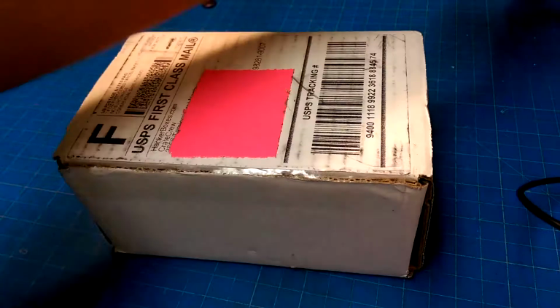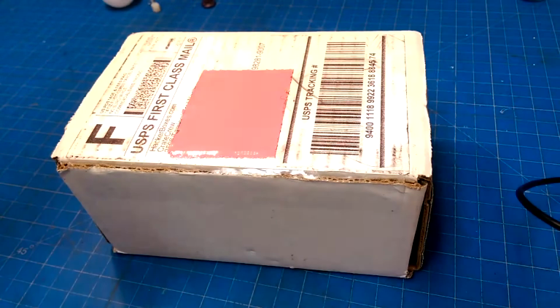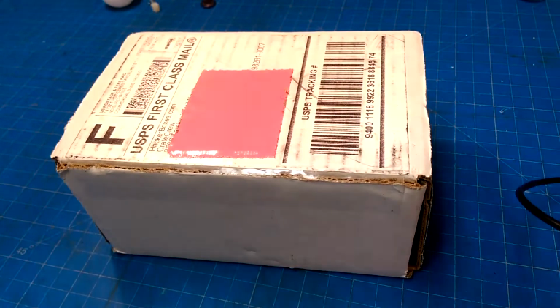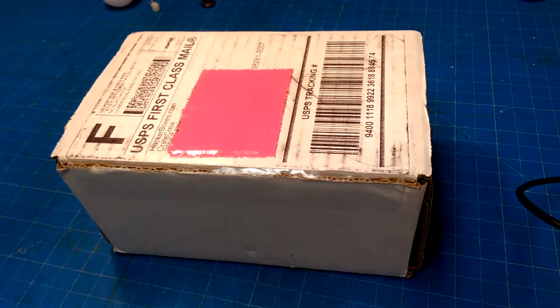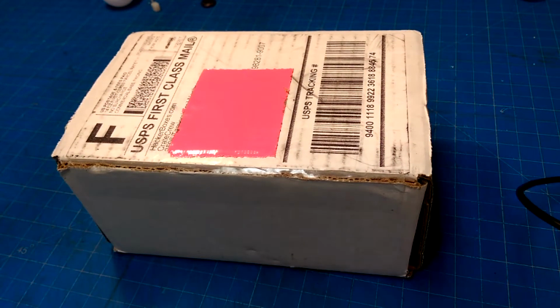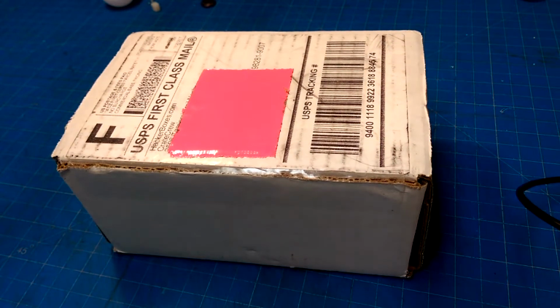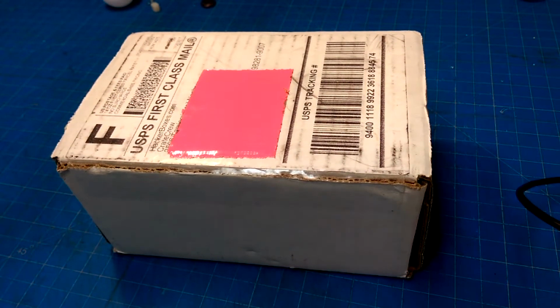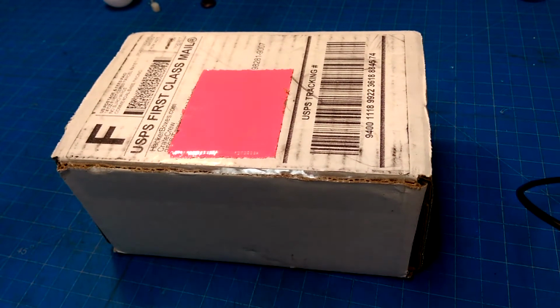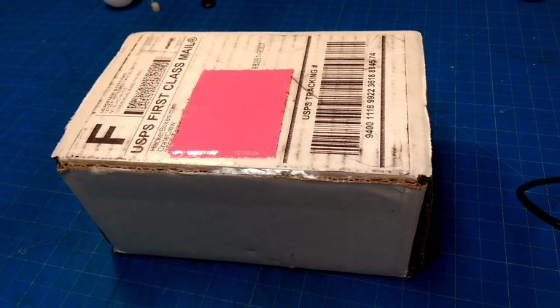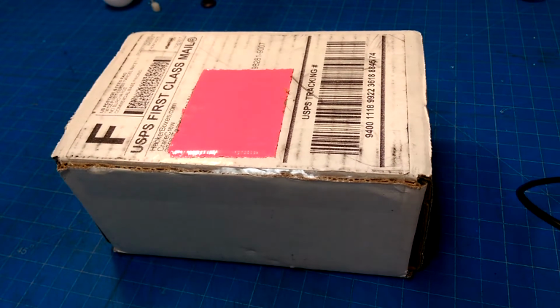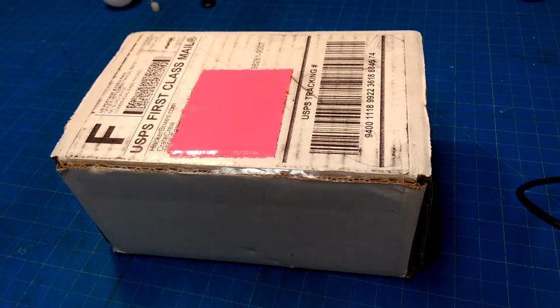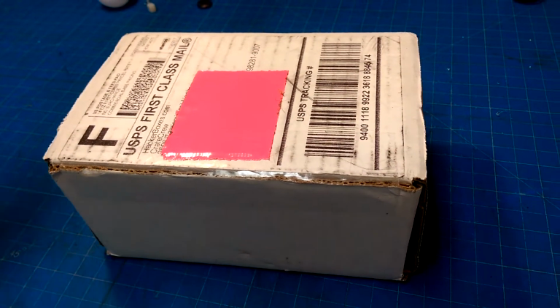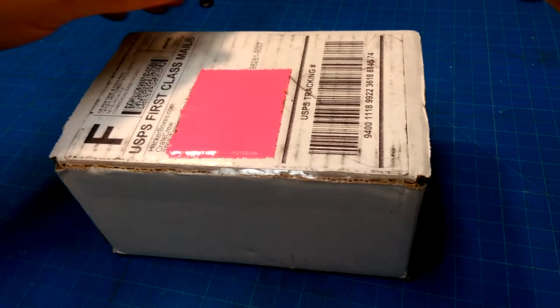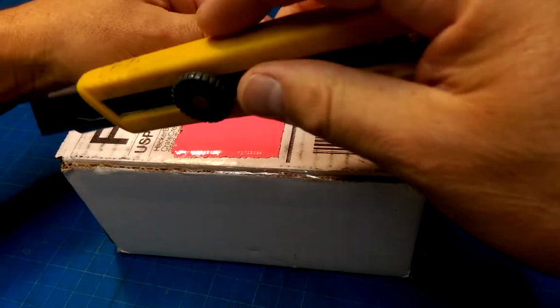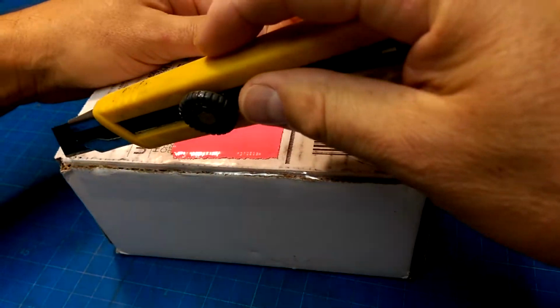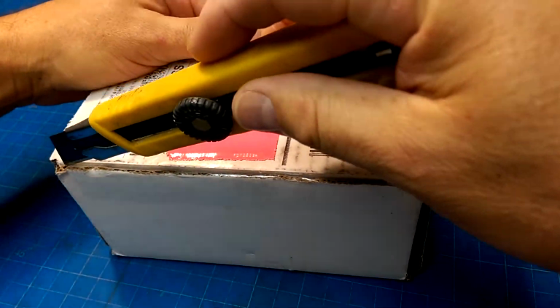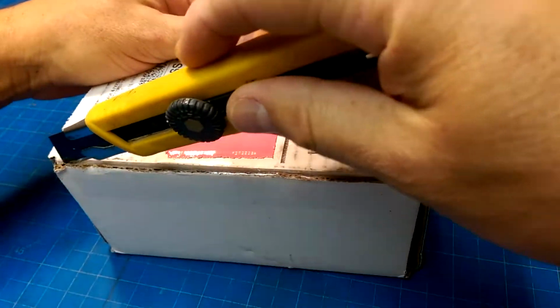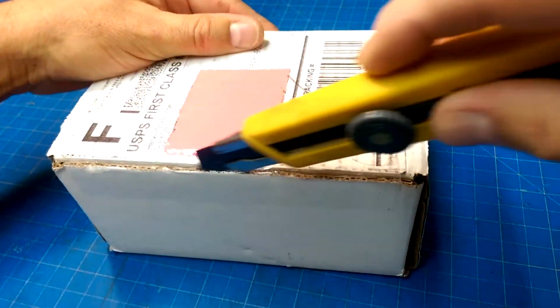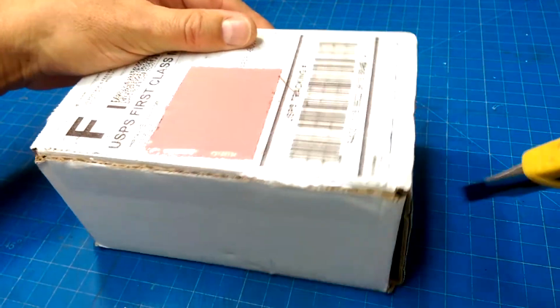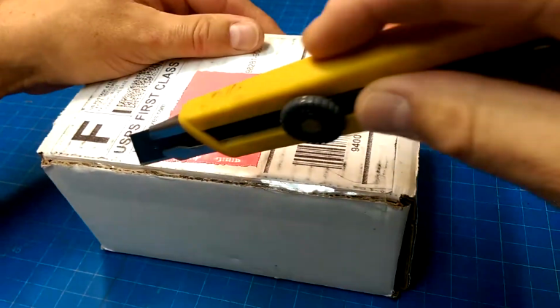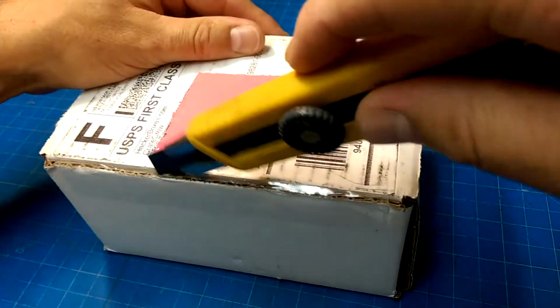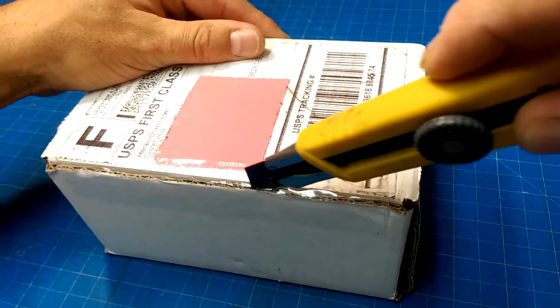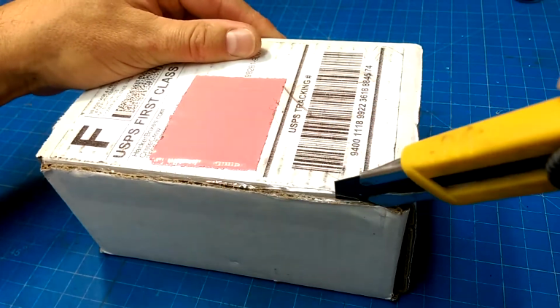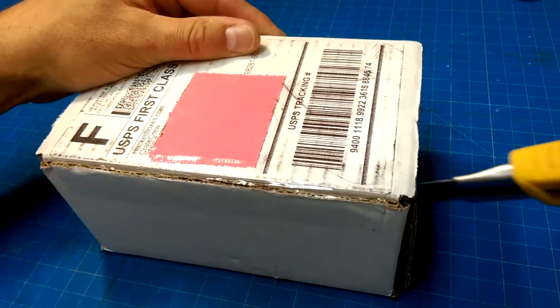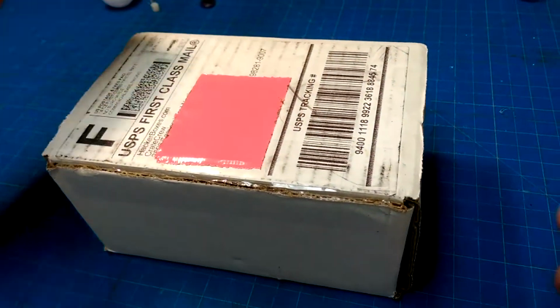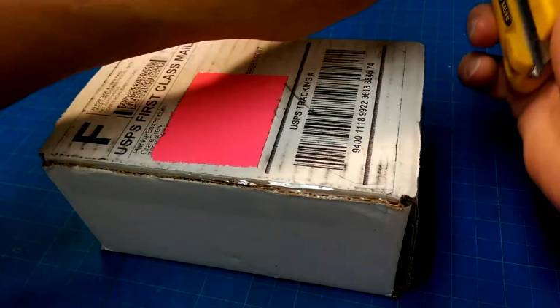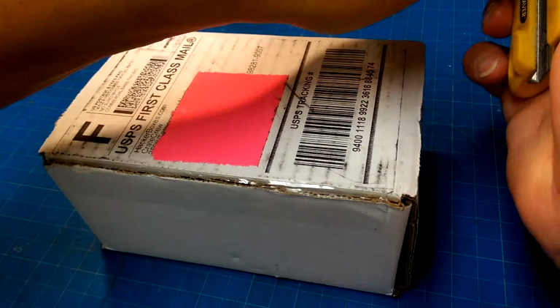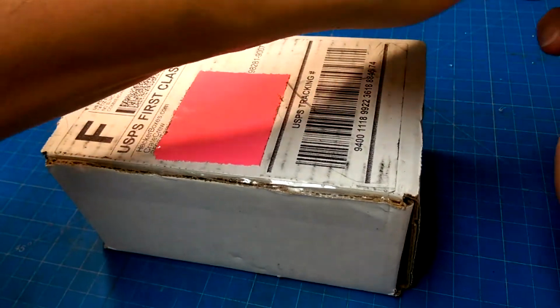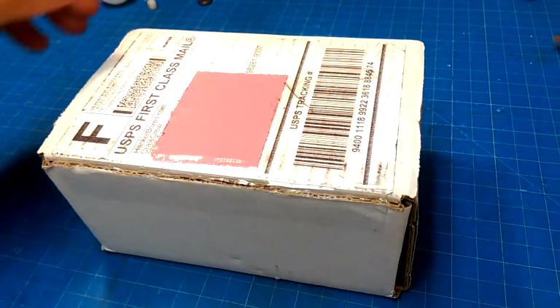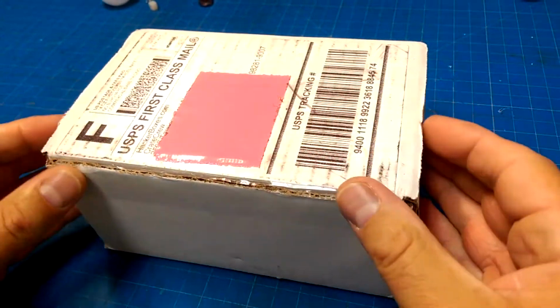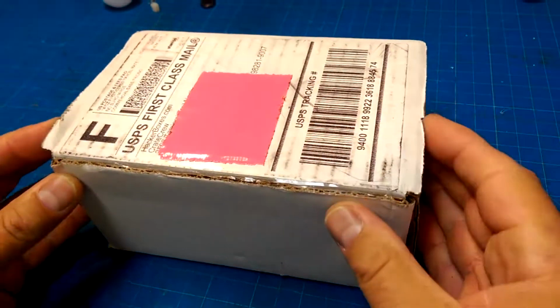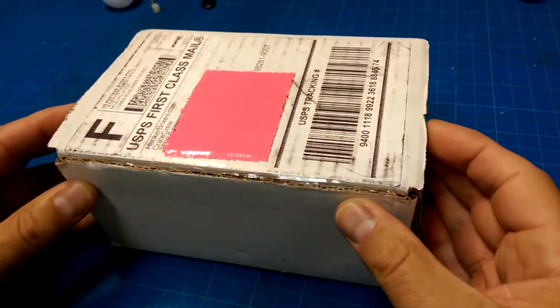Now that all that crazy trick-or-treating is over with, we can dive into my favorite box of hacking prompts: the HackerBox.